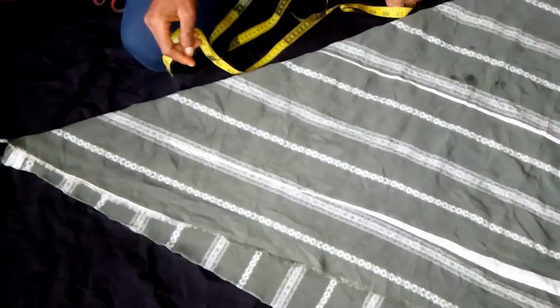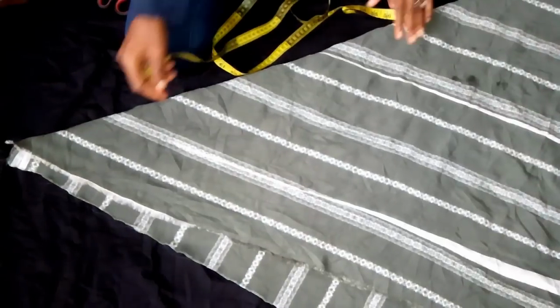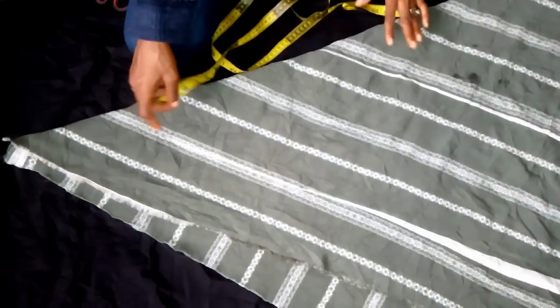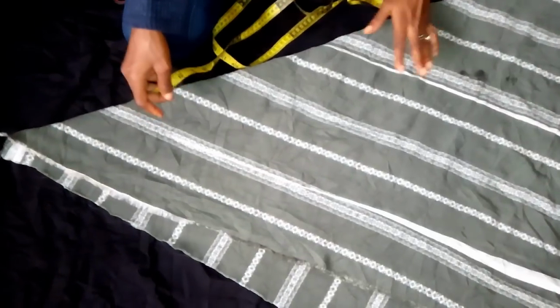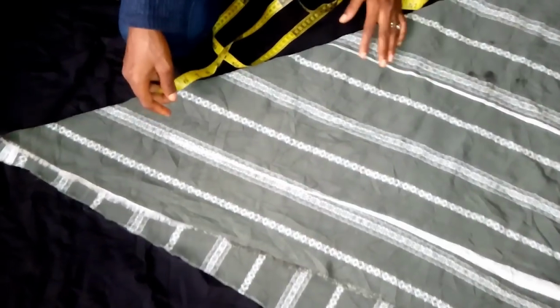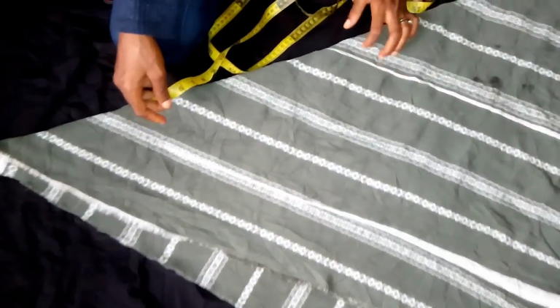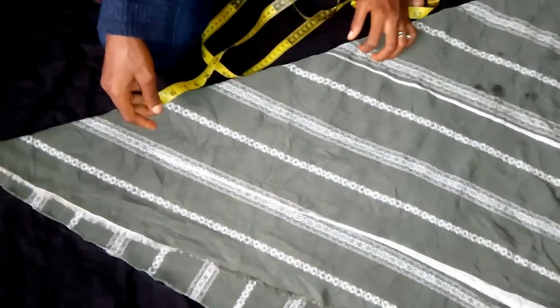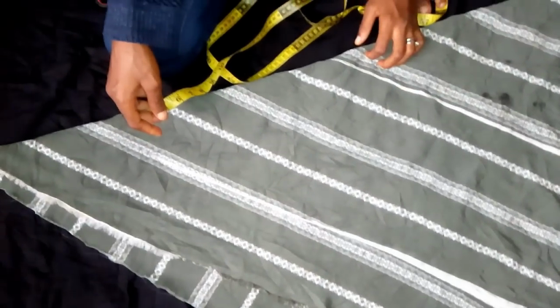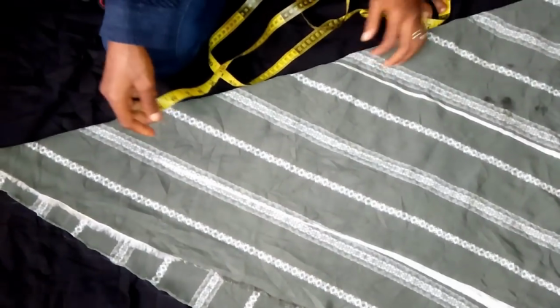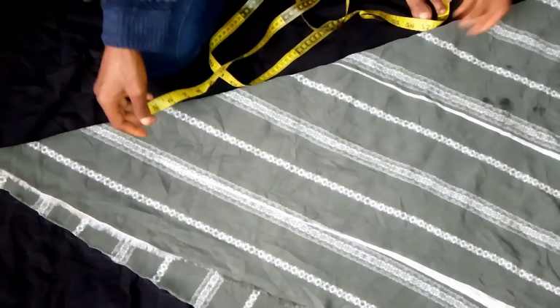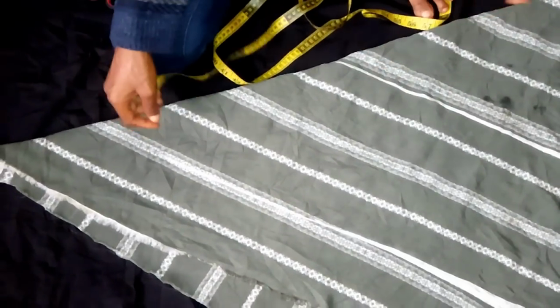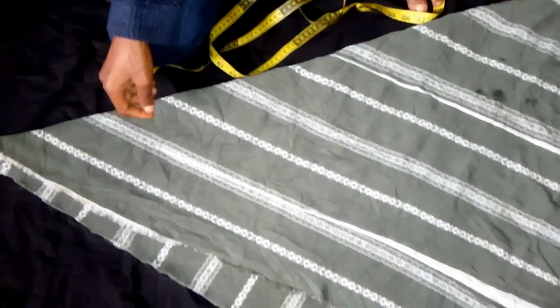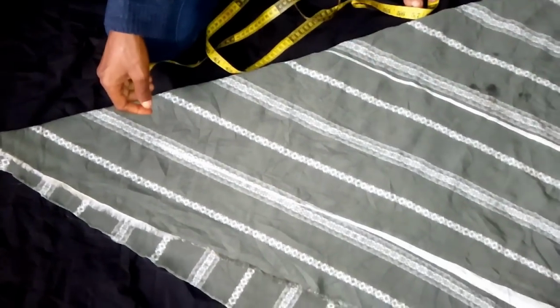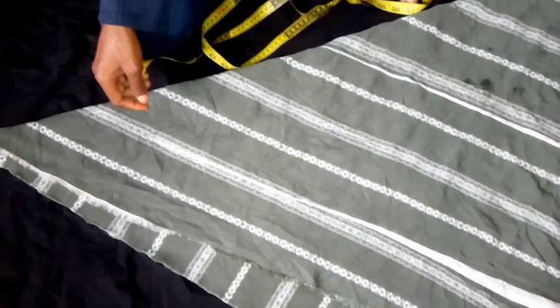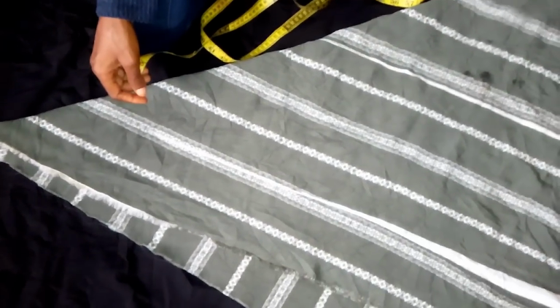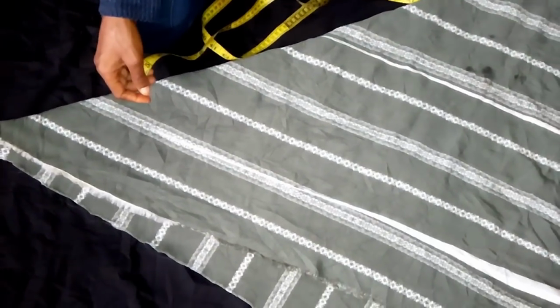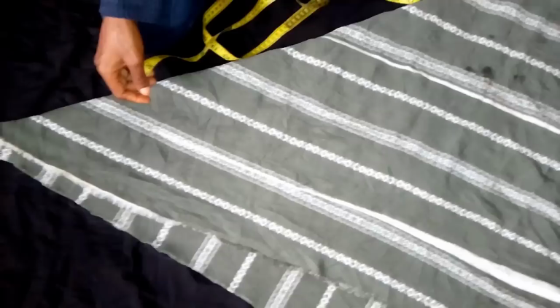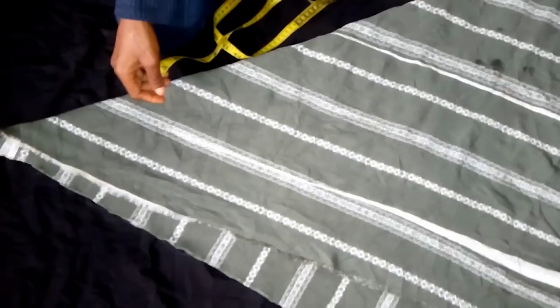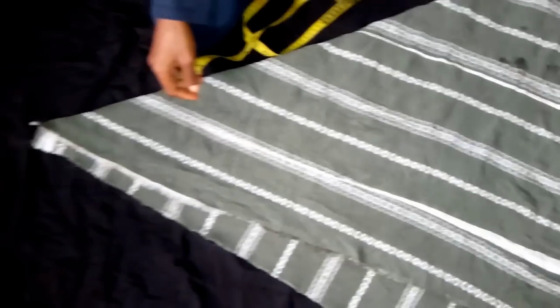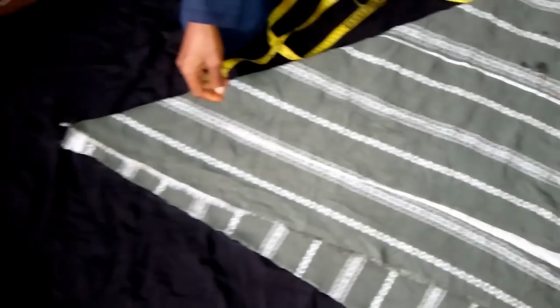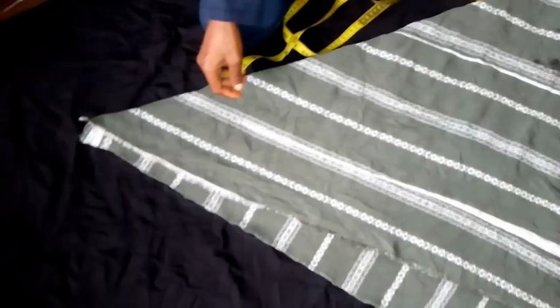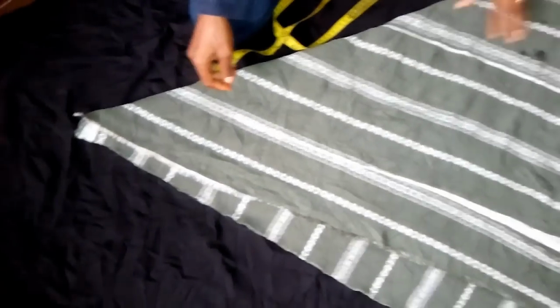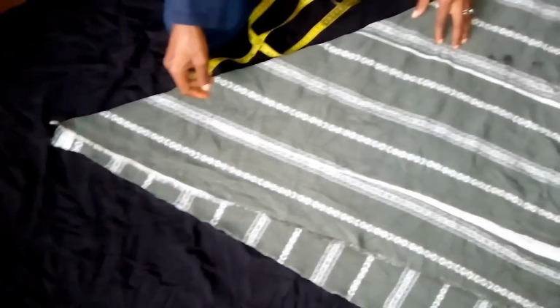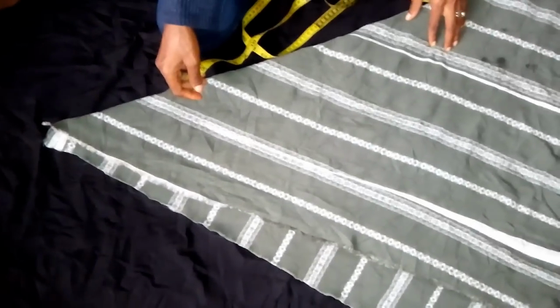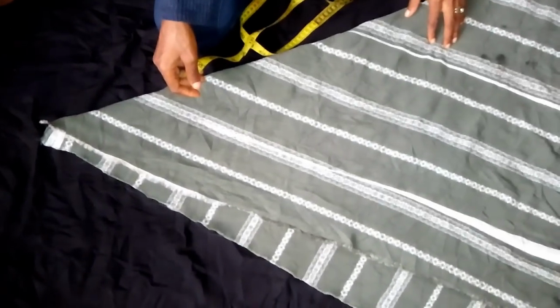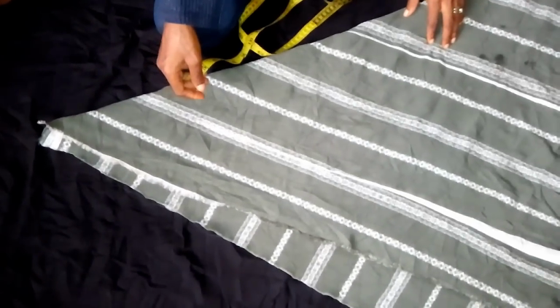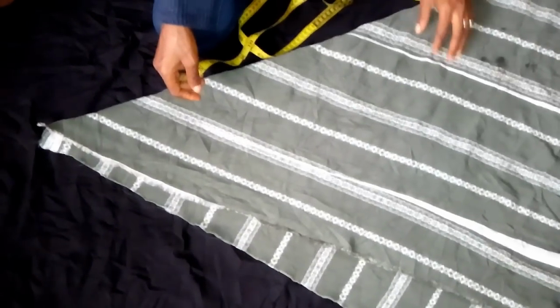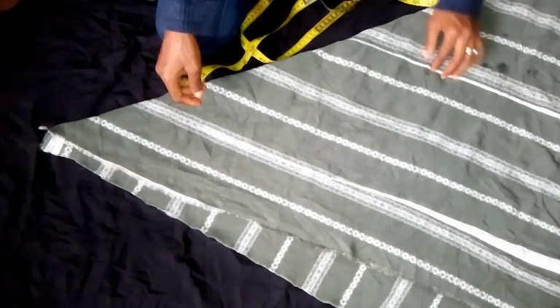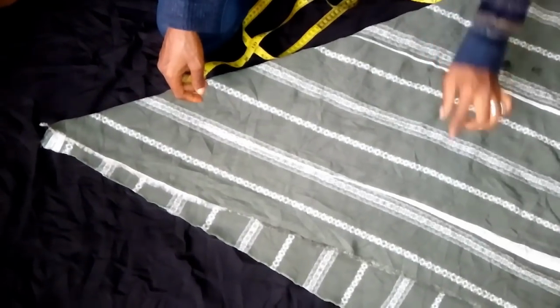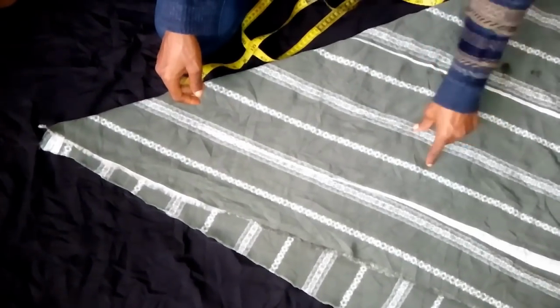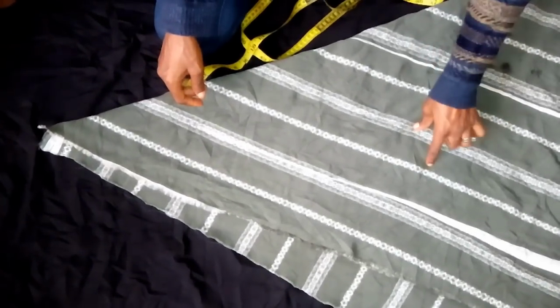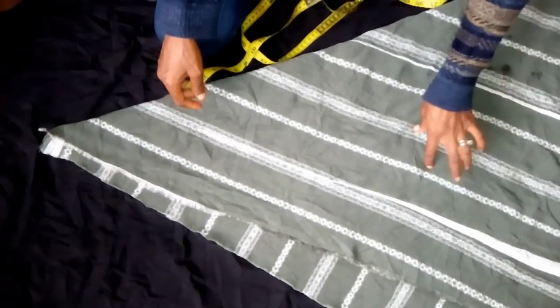Hi guys, welcome to my channel. Today's tutorial will be on how to cut a ricotta flay gown using chiffon material.